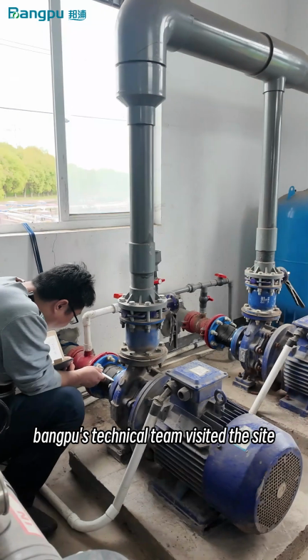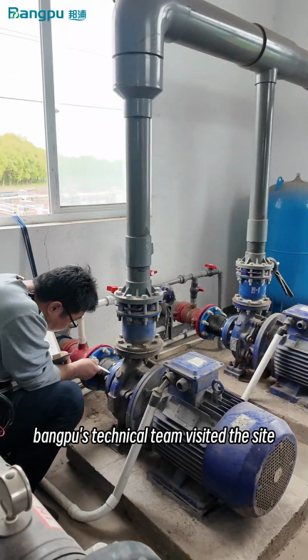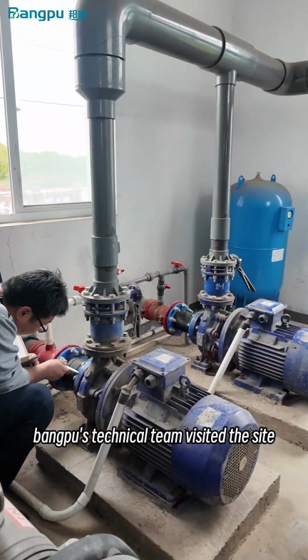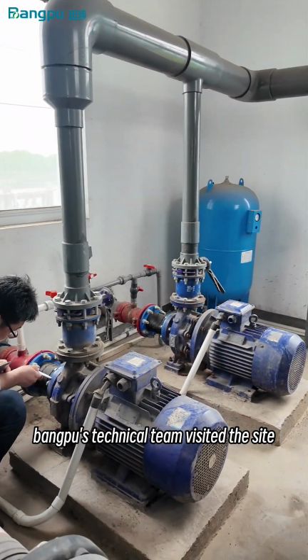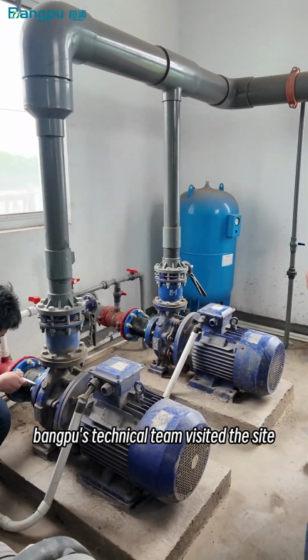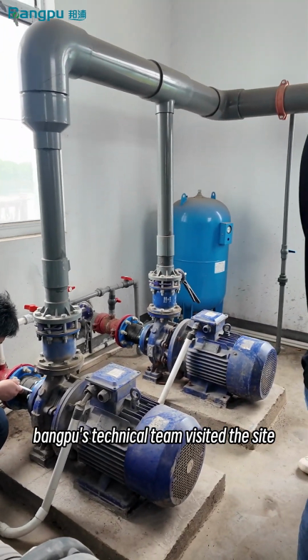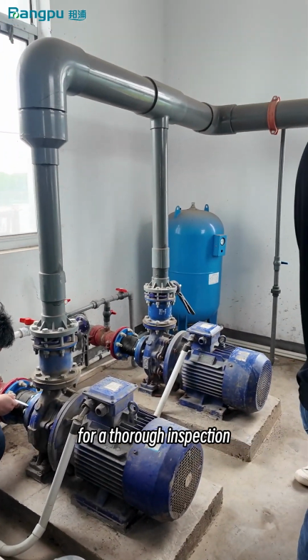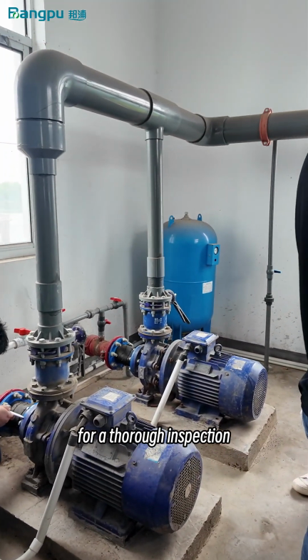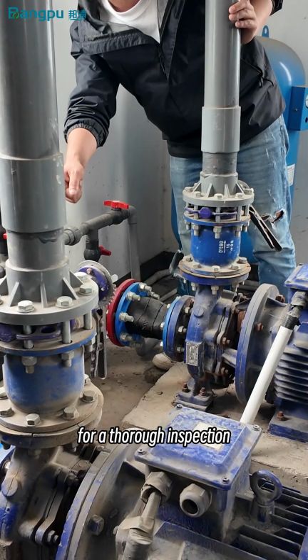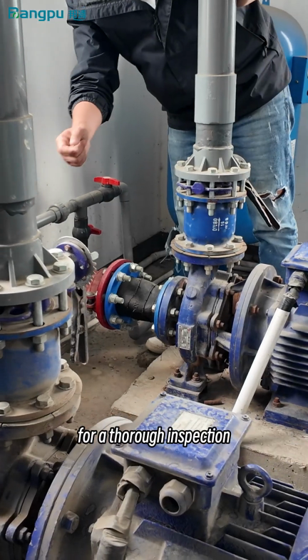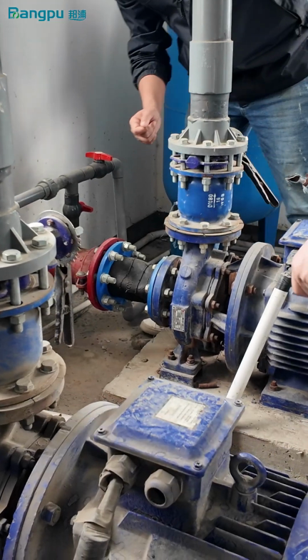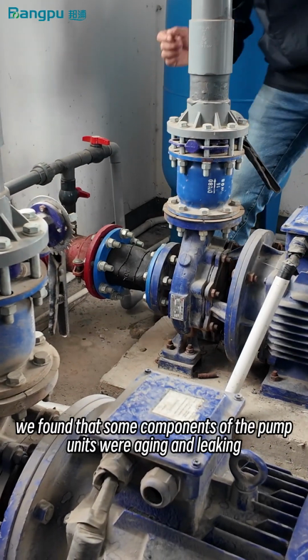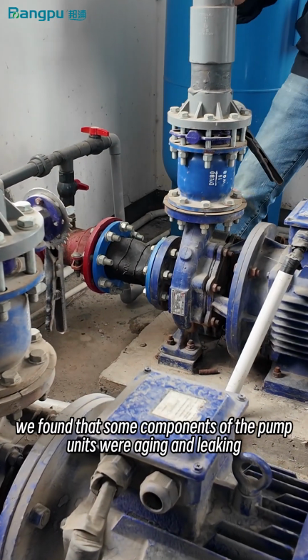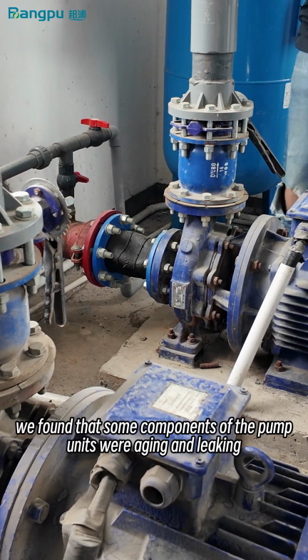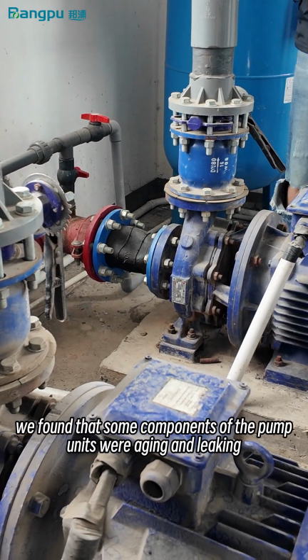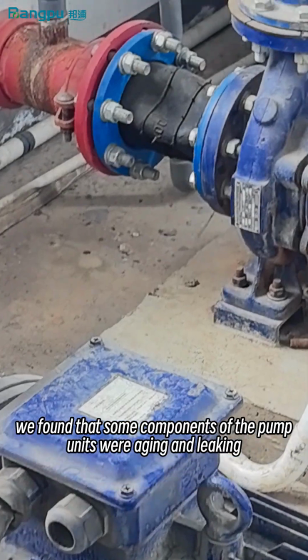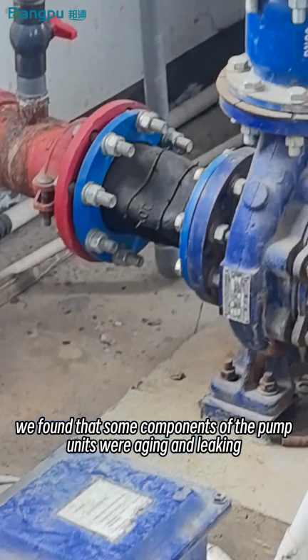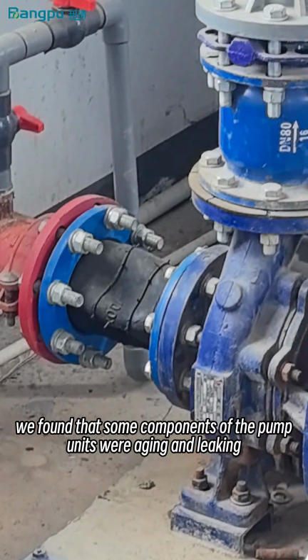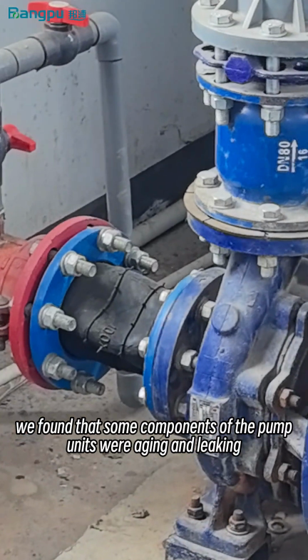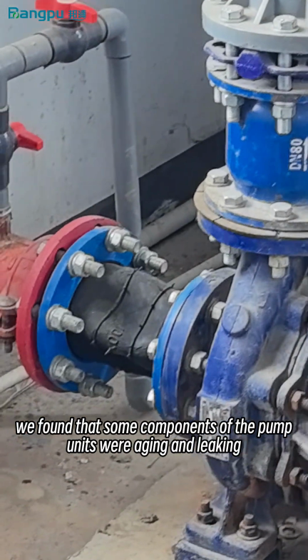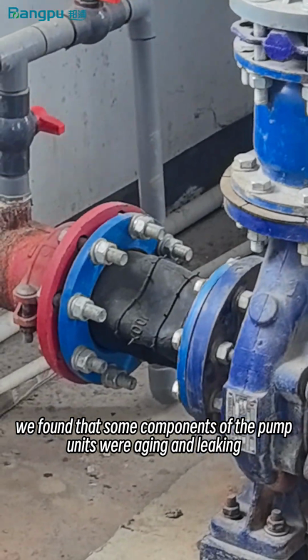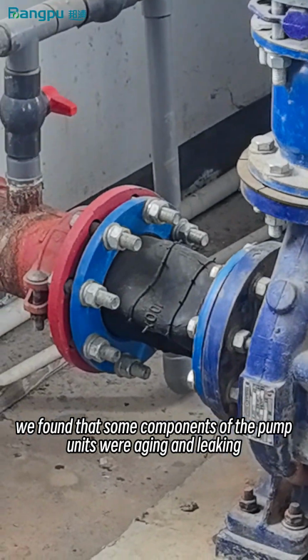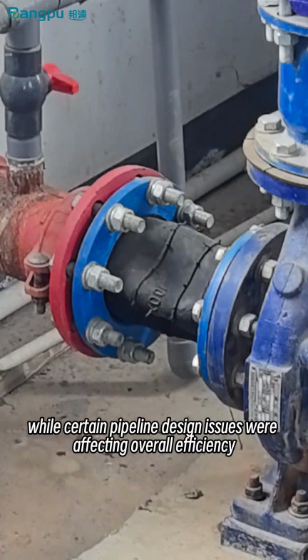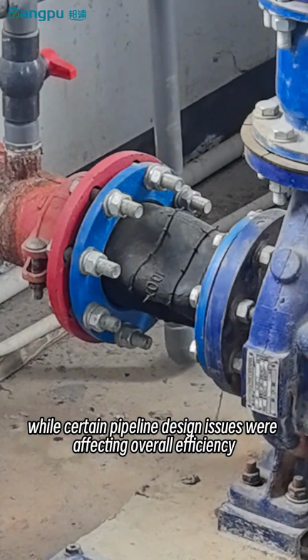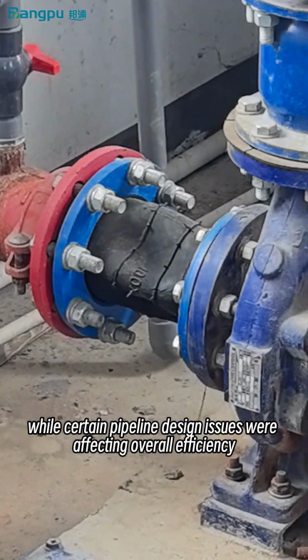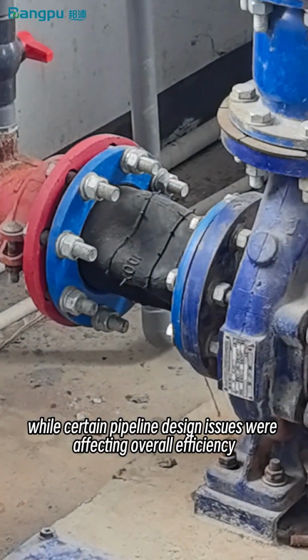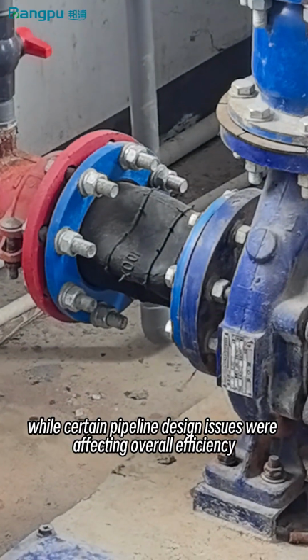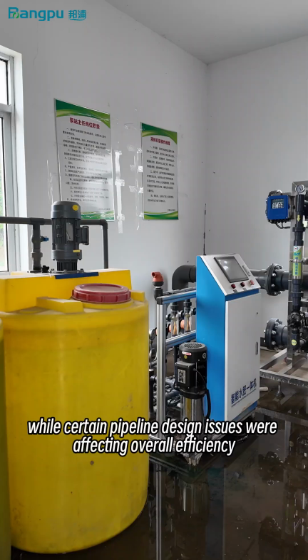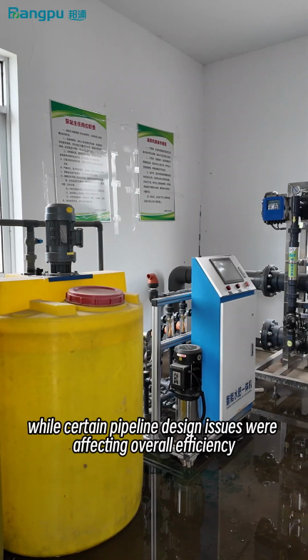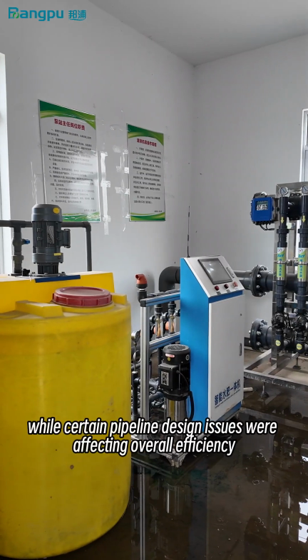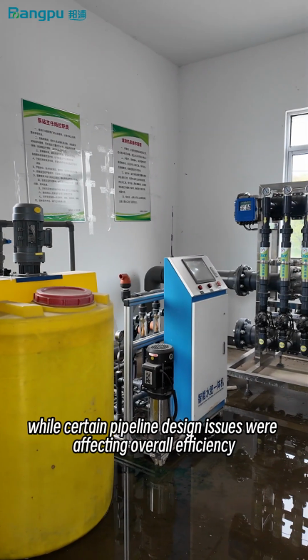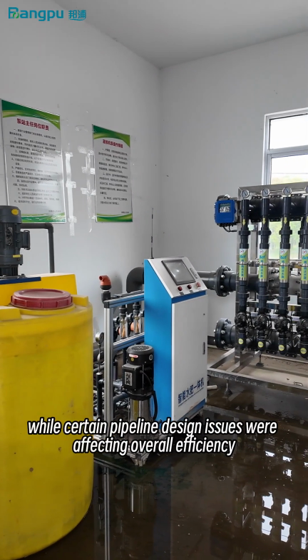Banpu's technical team visited the site for a thorough inspection. They found that some components of the pump units were aging and leaking, while certain pipeline design issues were affecting overall efficiency.